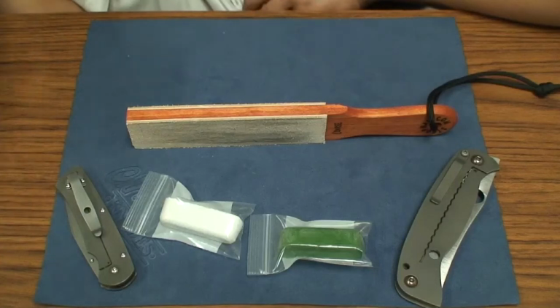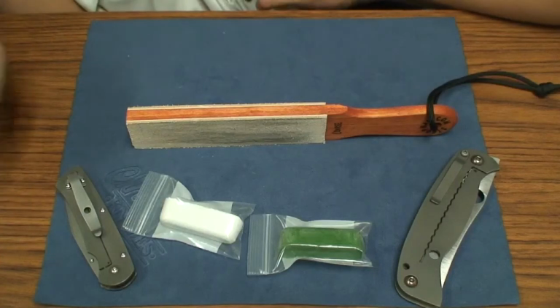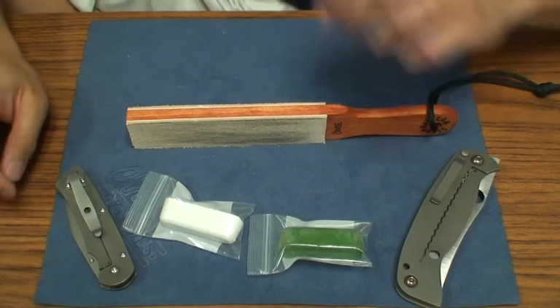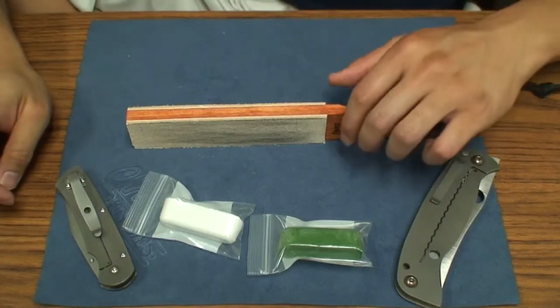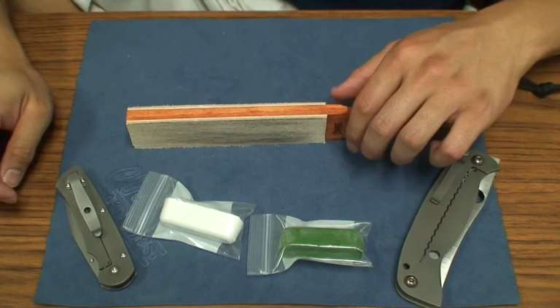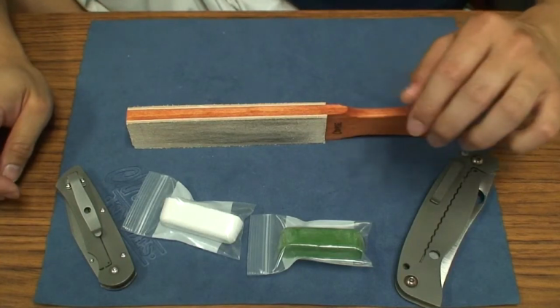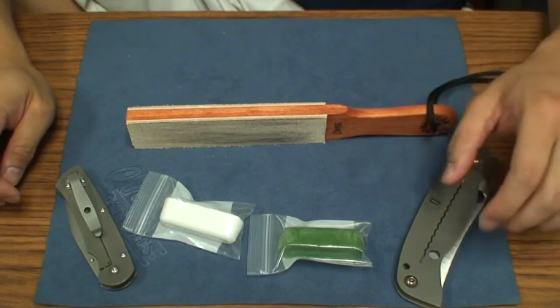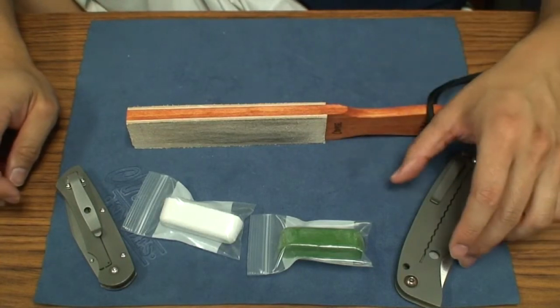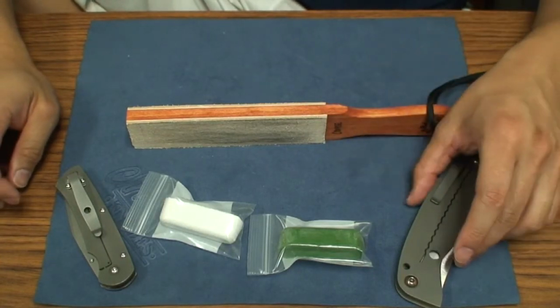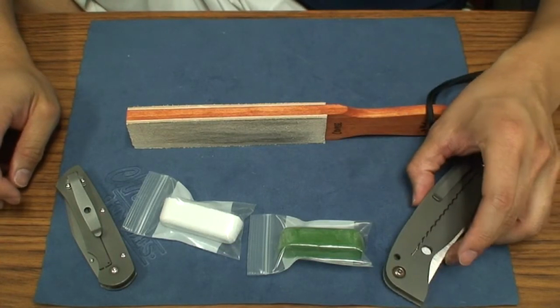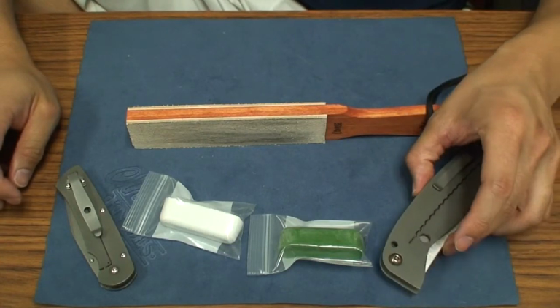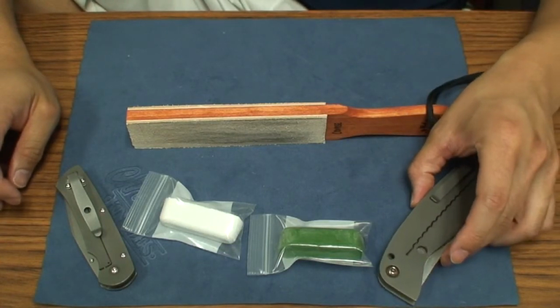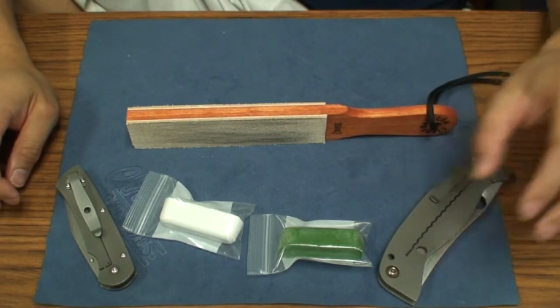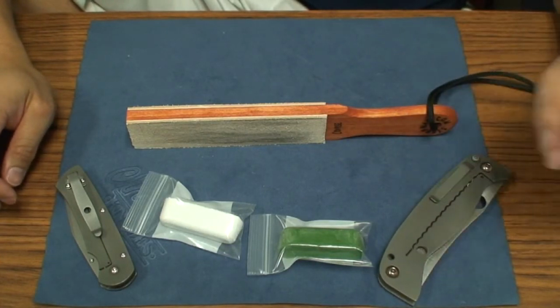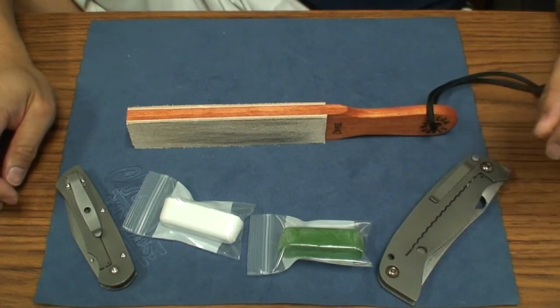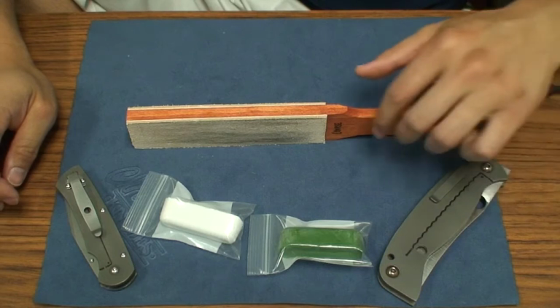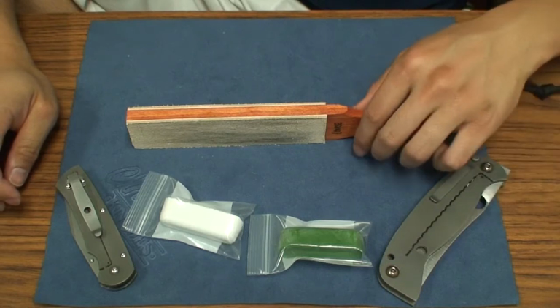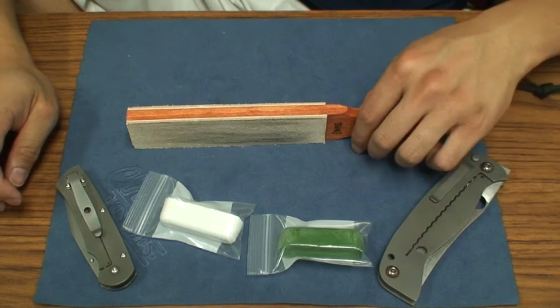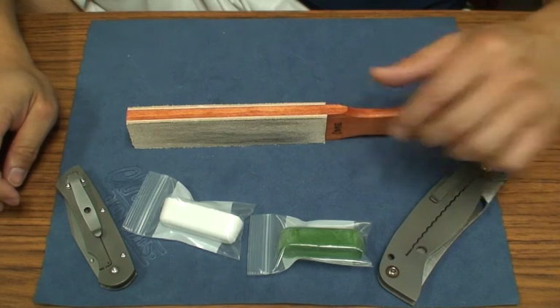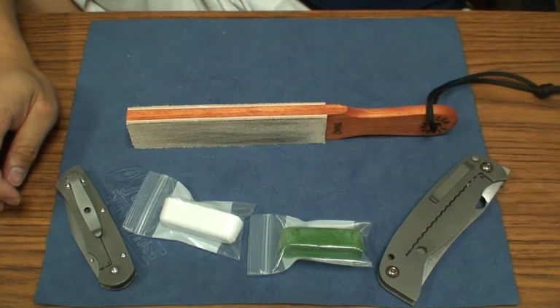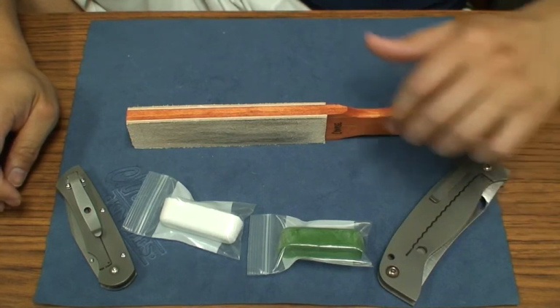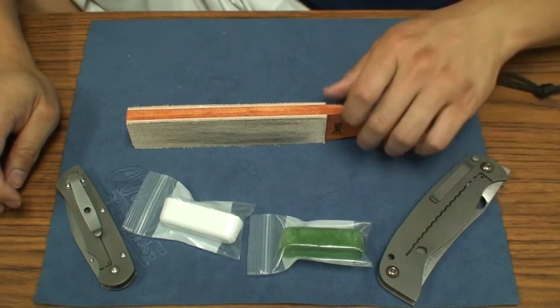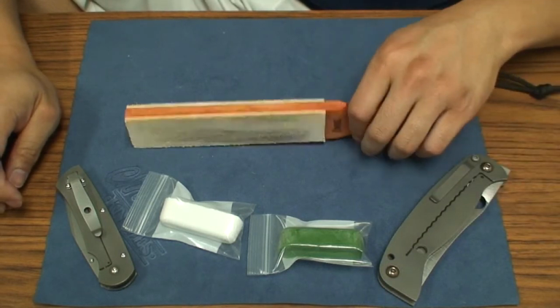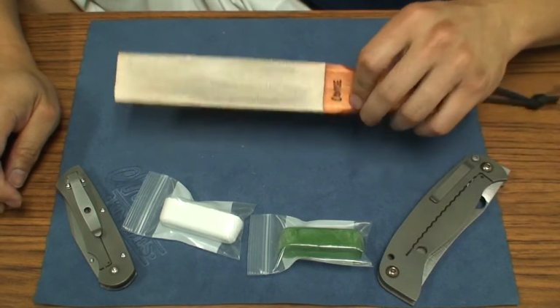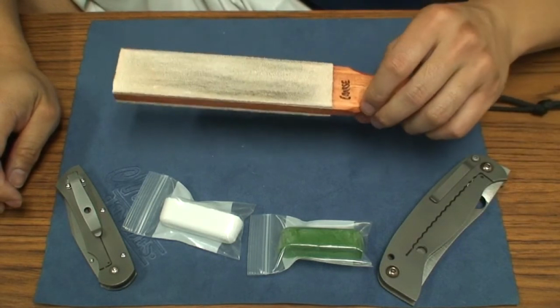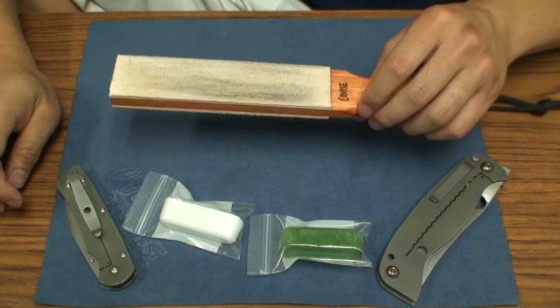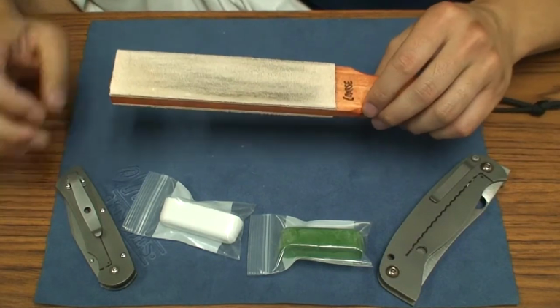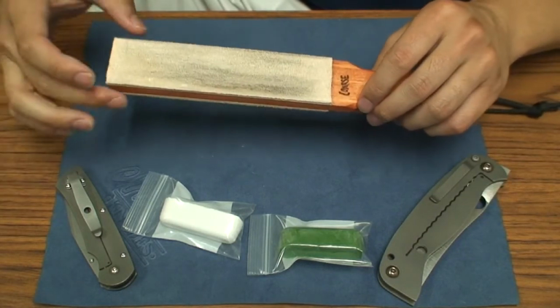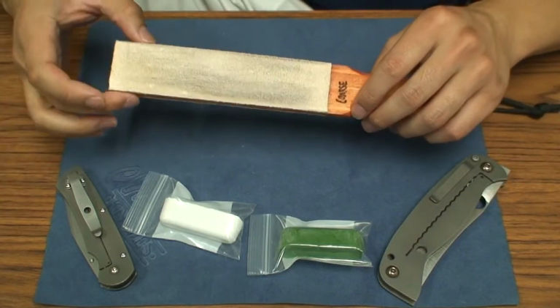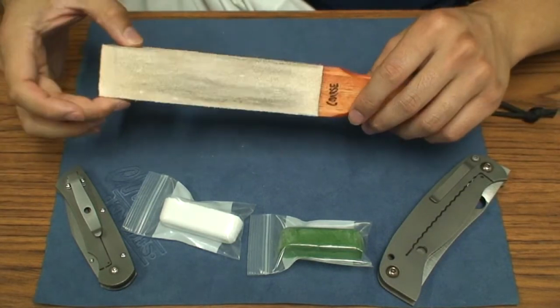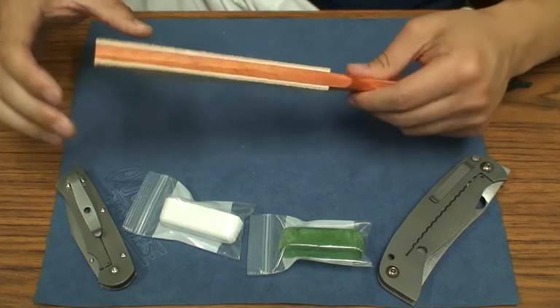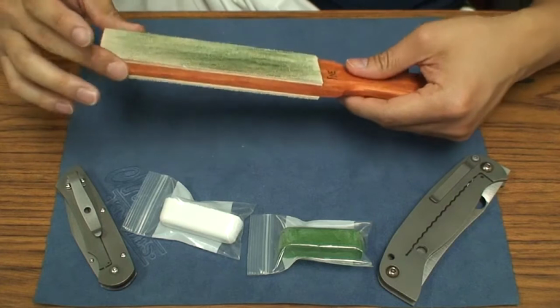What's up guys? Got a little video review here for you. This is of the StropMan.com HD Compact Leather Strop.